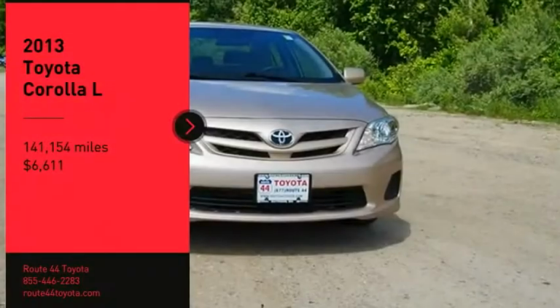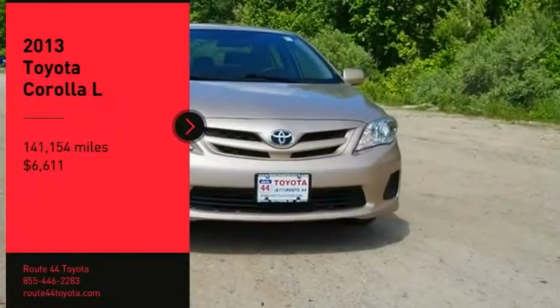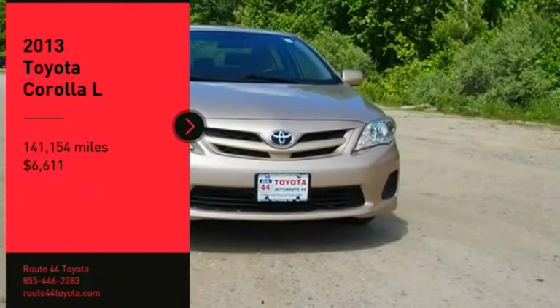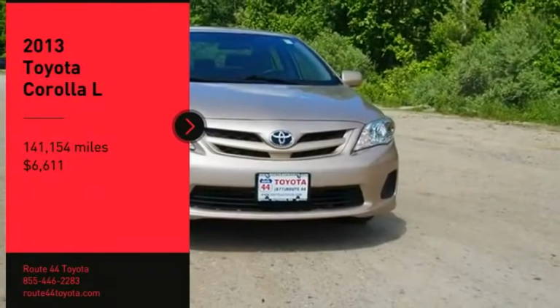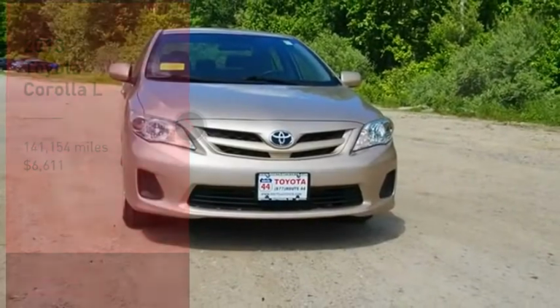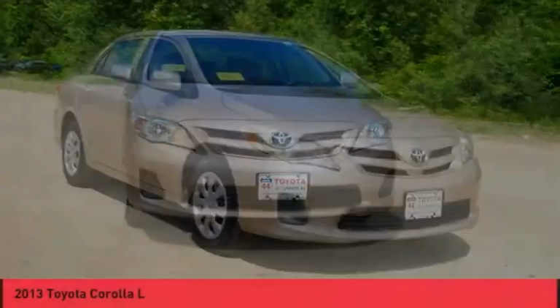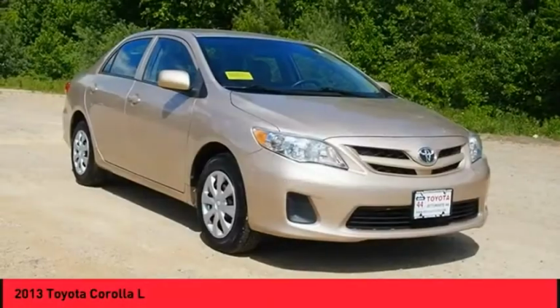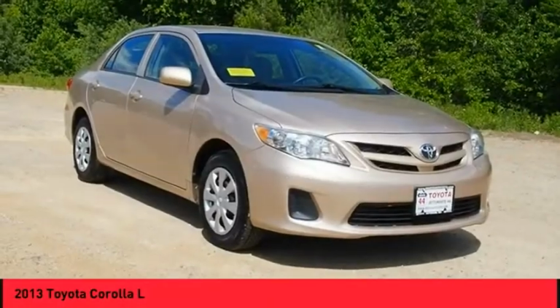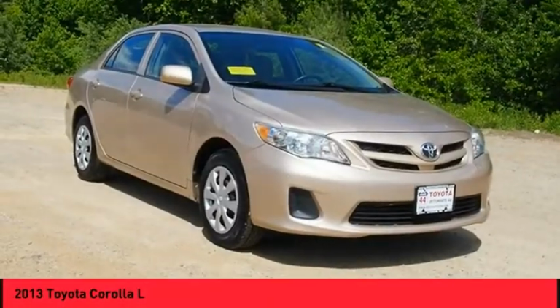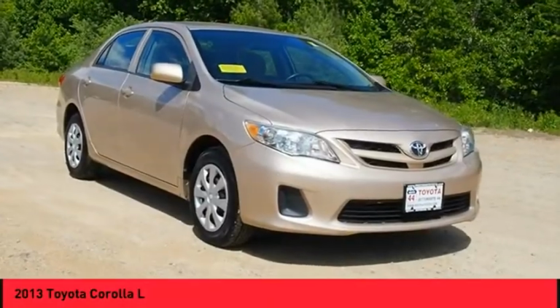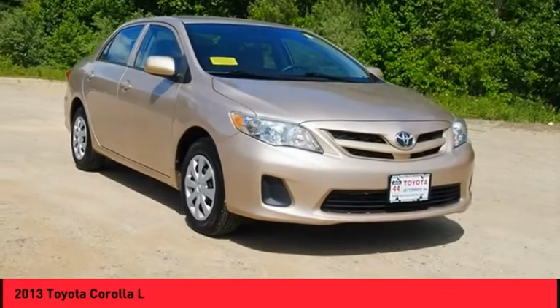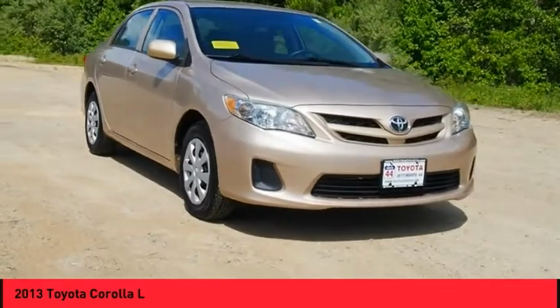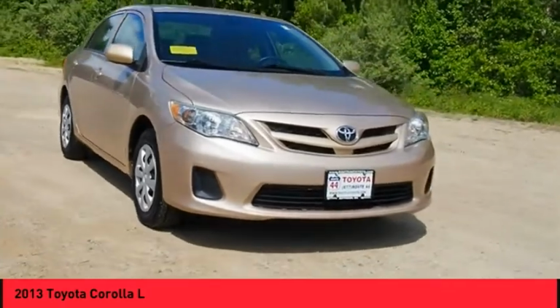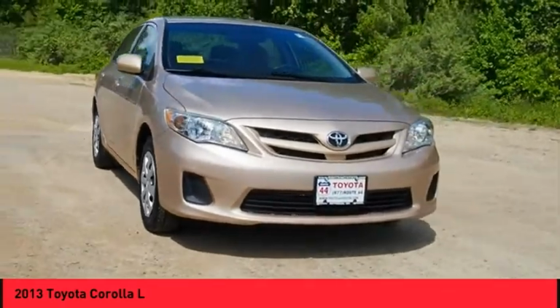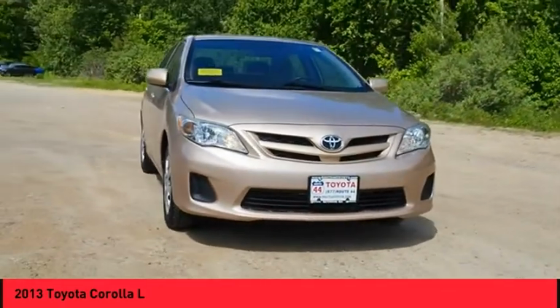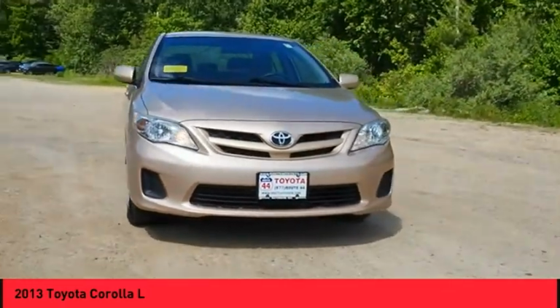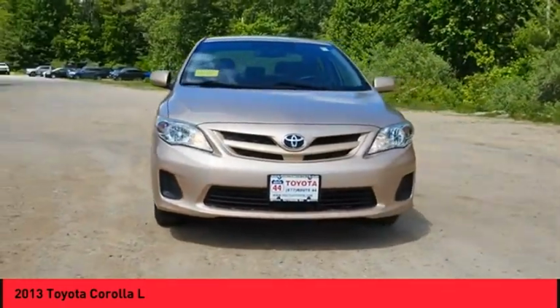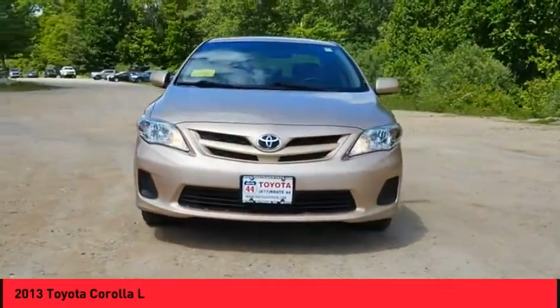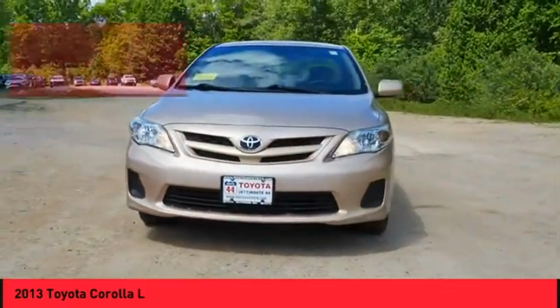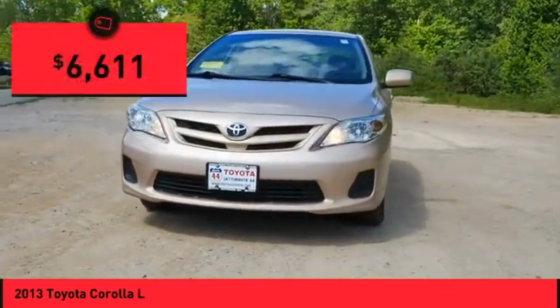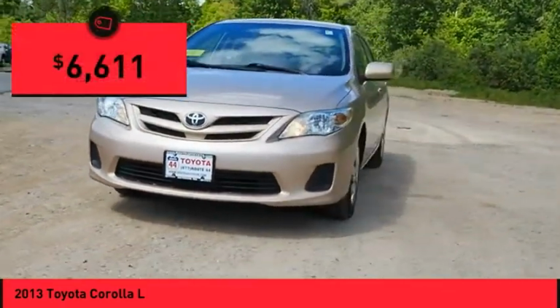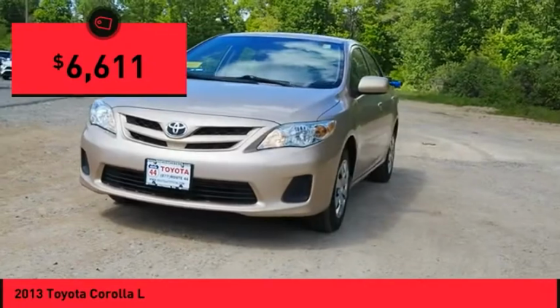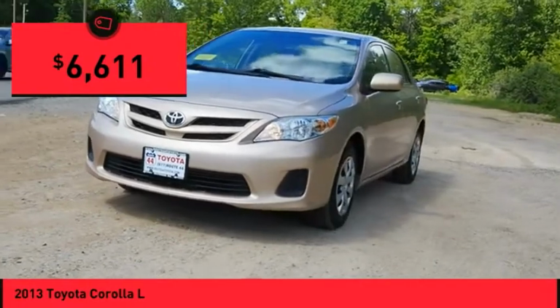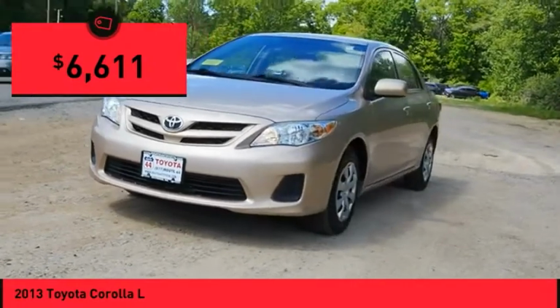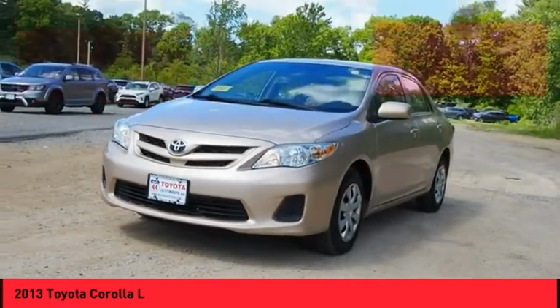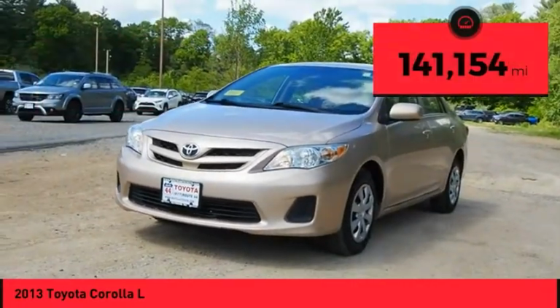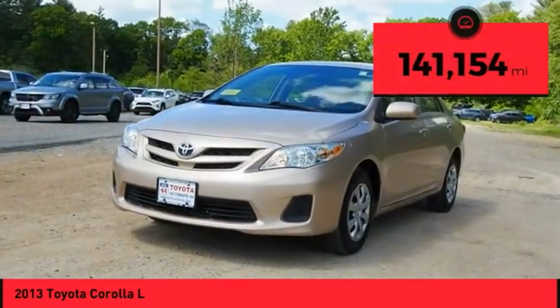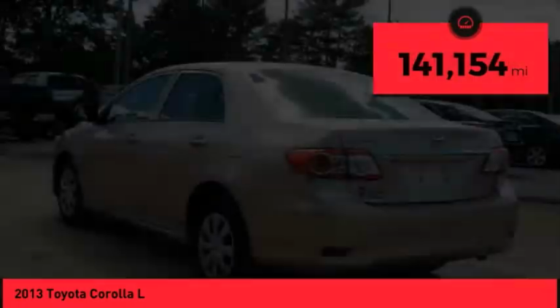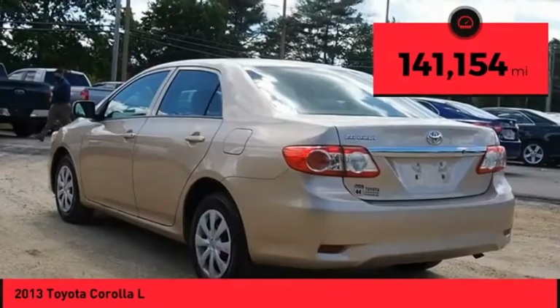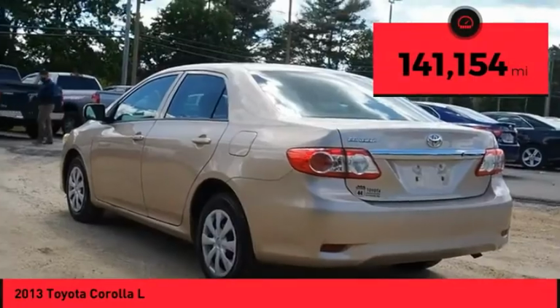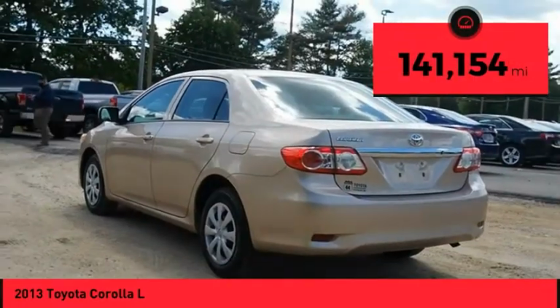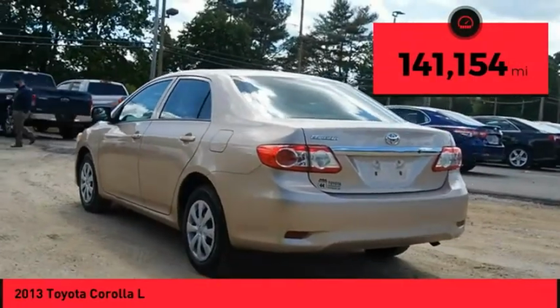Stop by and take a look at the 2013 Corolla. The Corolla is still a great option for those who want dependability, comfort, and value, and is priced below $10,000. This vehicle has less than 145,000 miles.